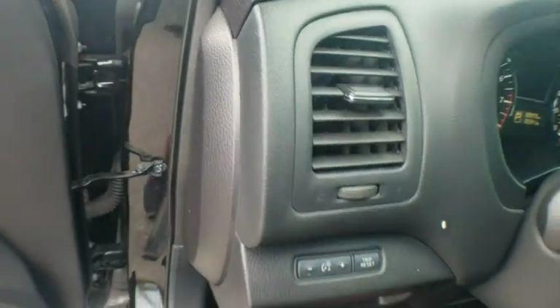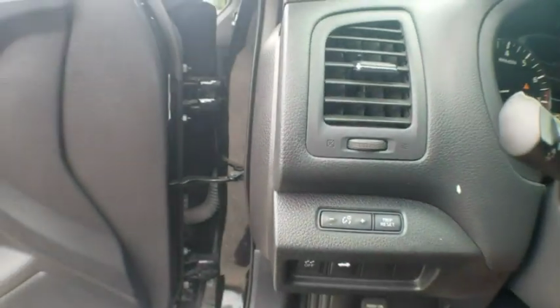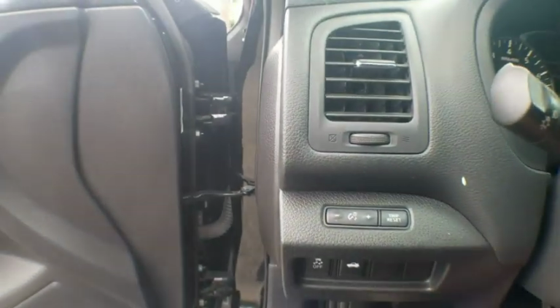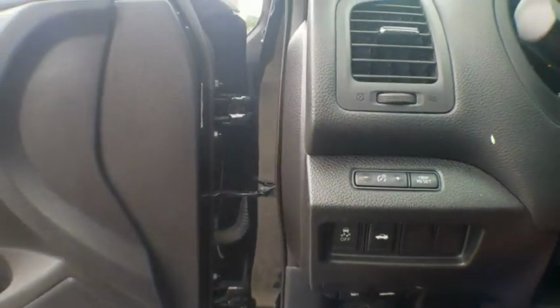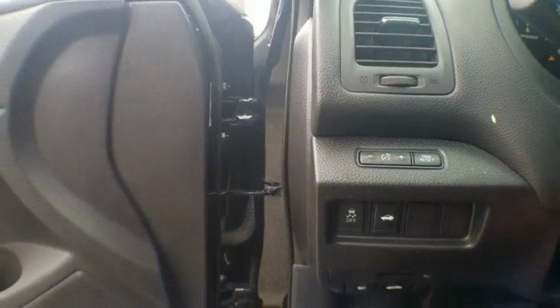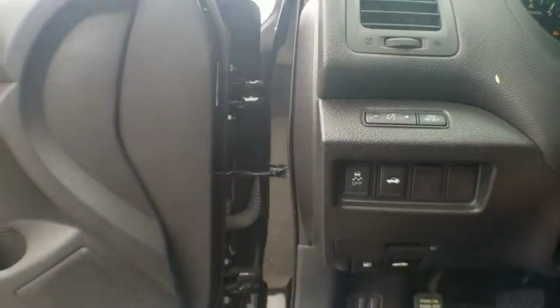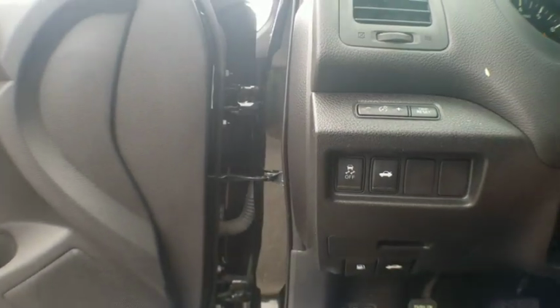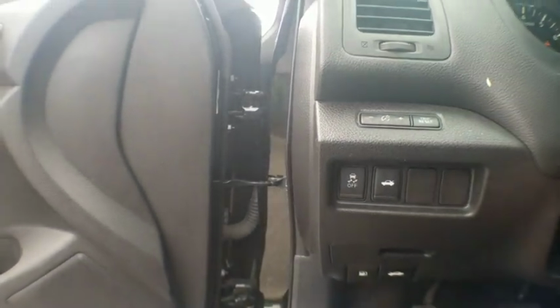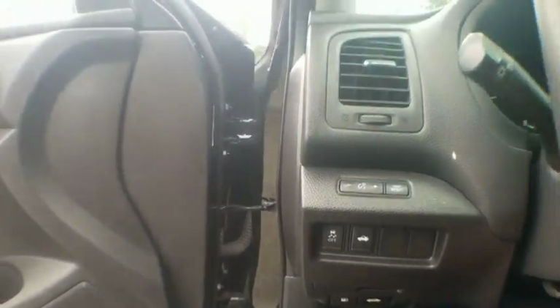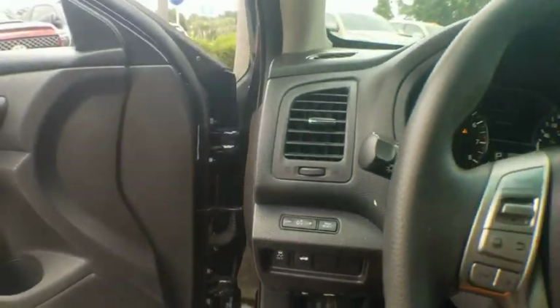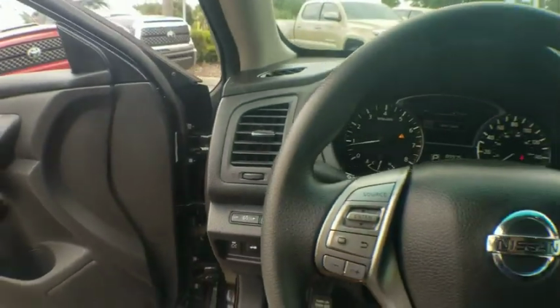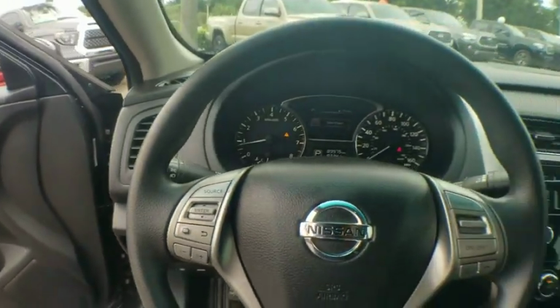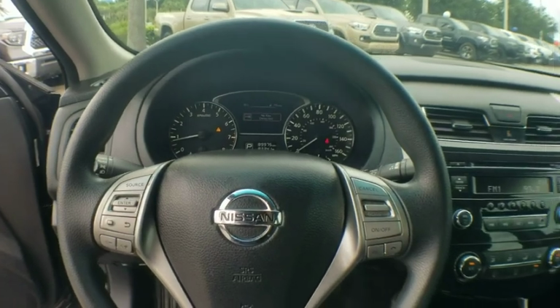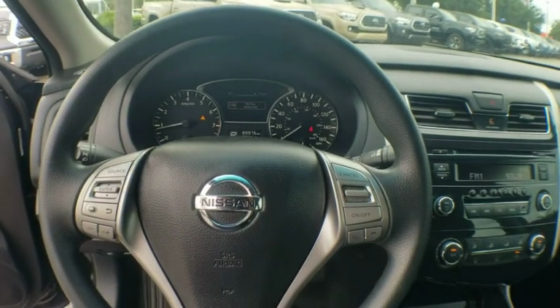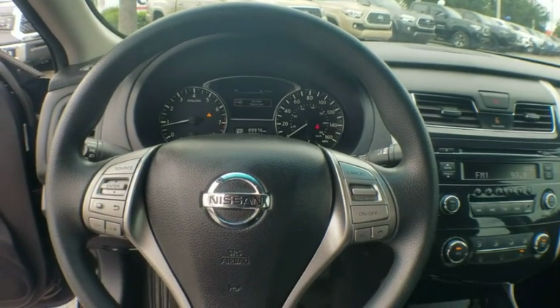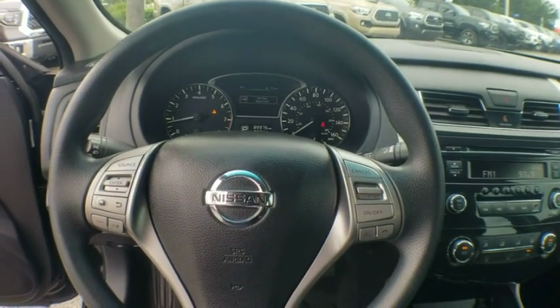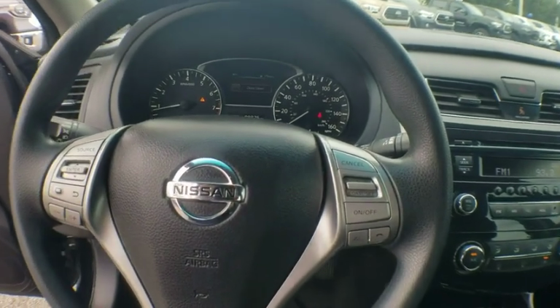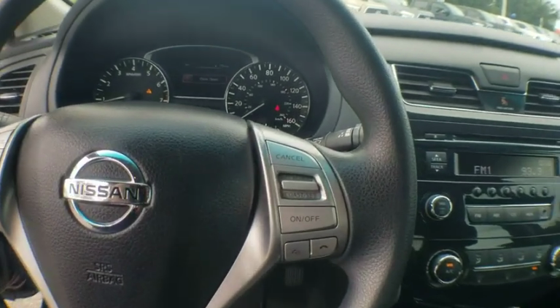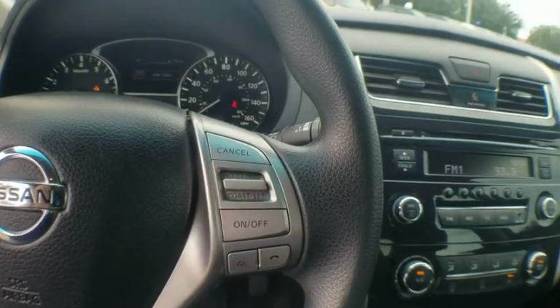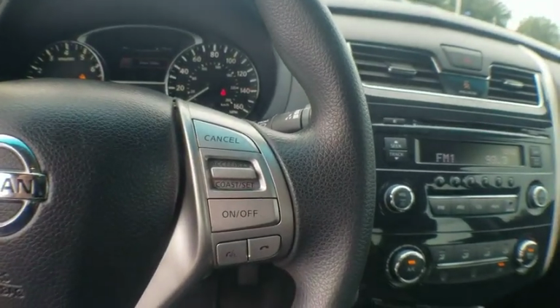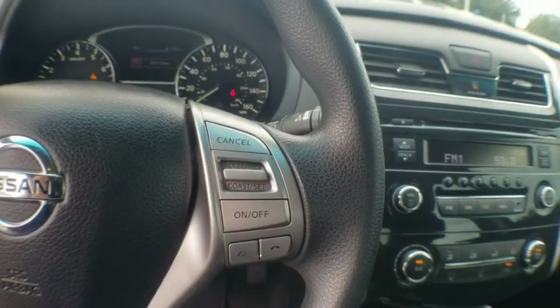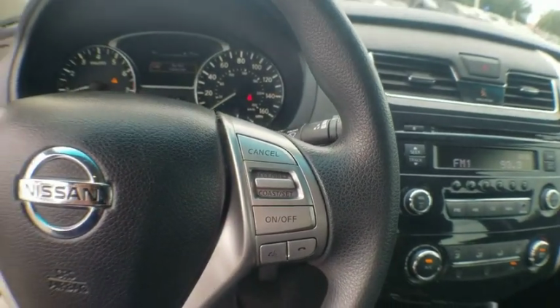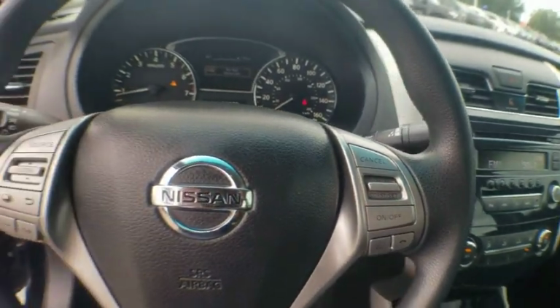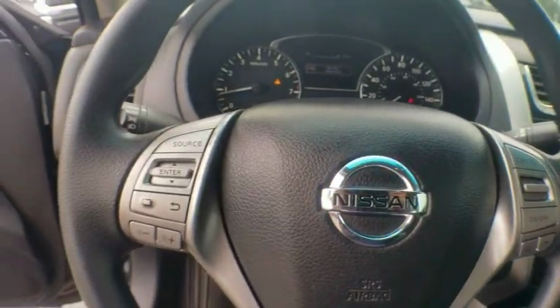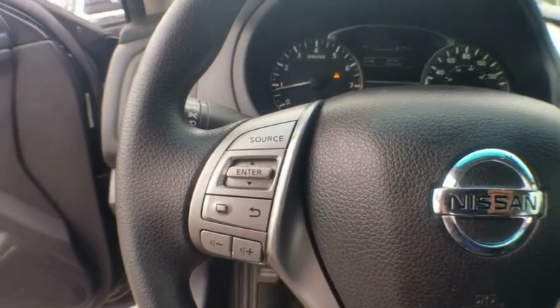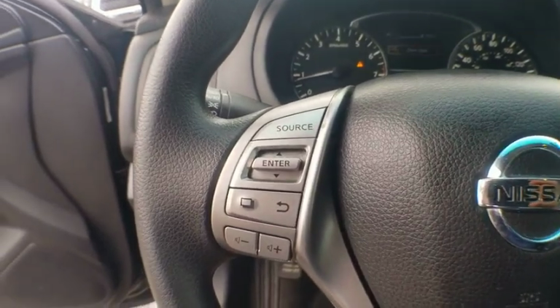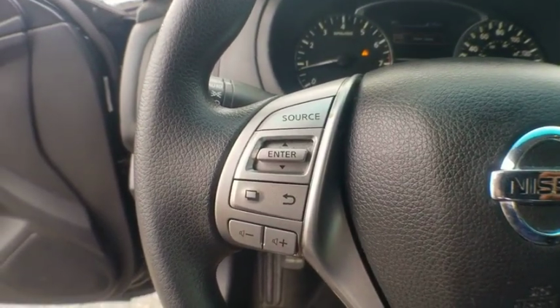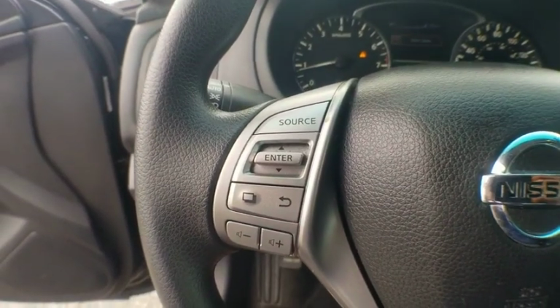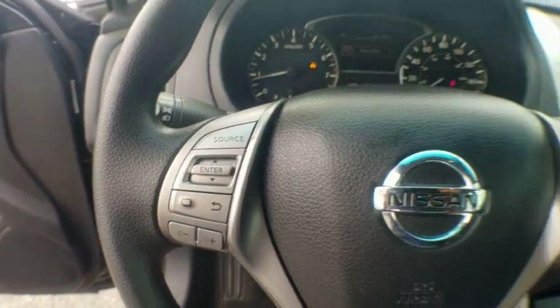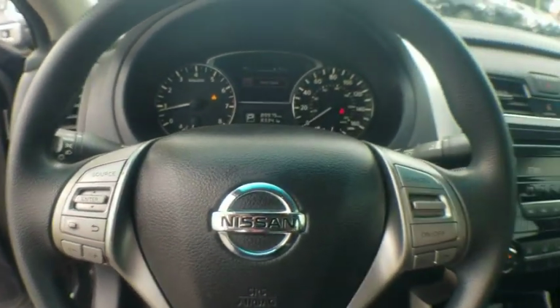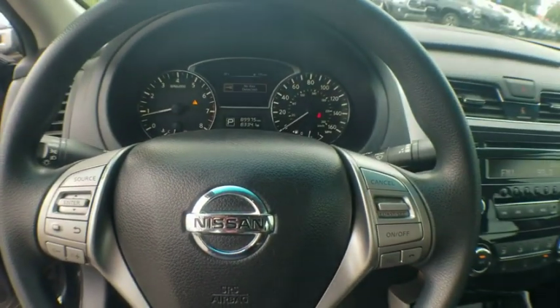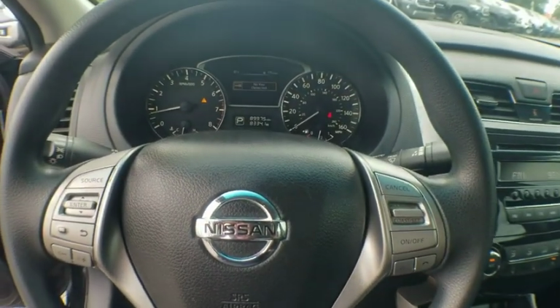Power windows, trip computer, rear window defroster, electronic stability control, security system, brake assist, overhead console, tachometer, remote keyless entry, panic alarm, tilt steering wheel, cloth seat trim.